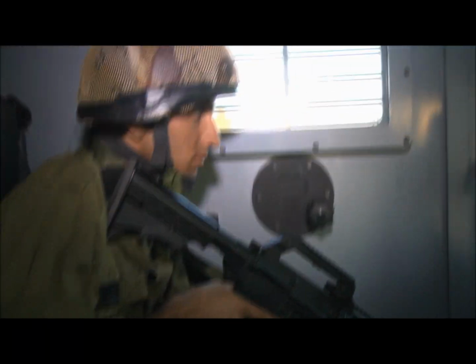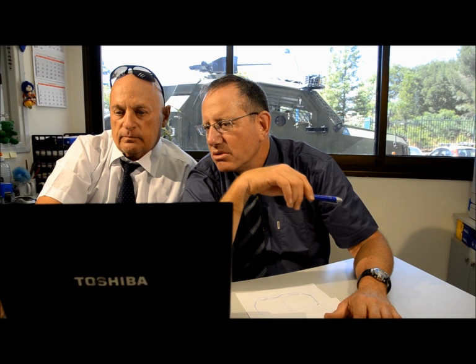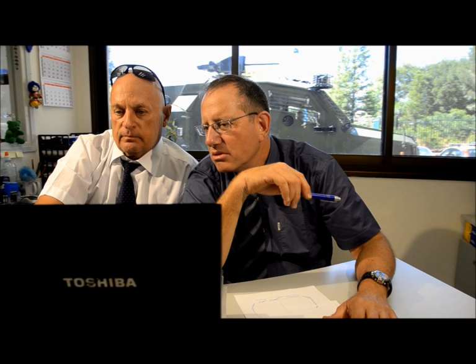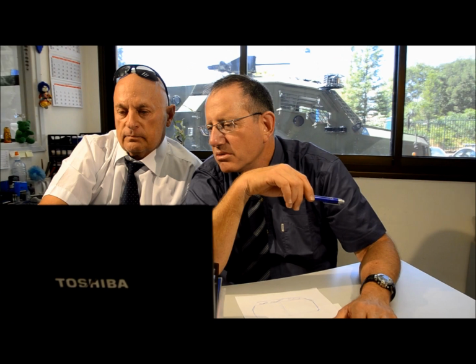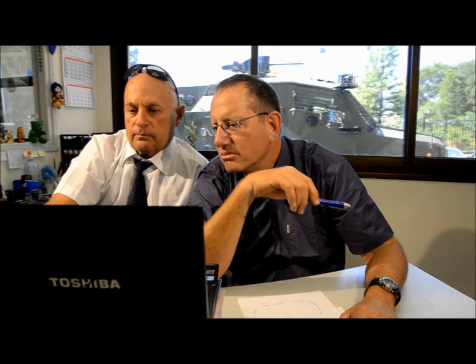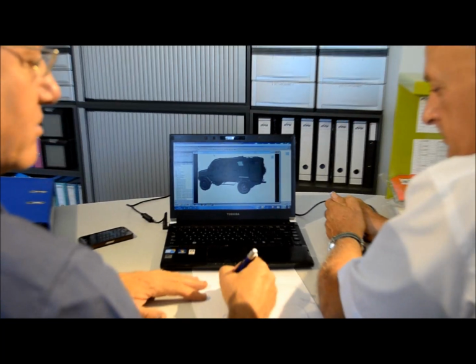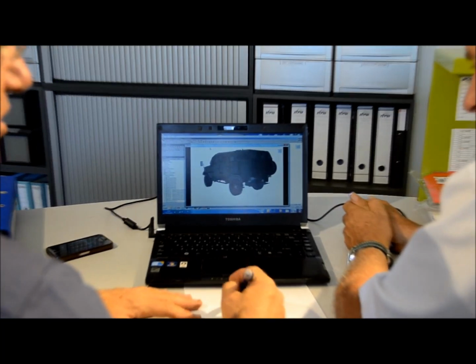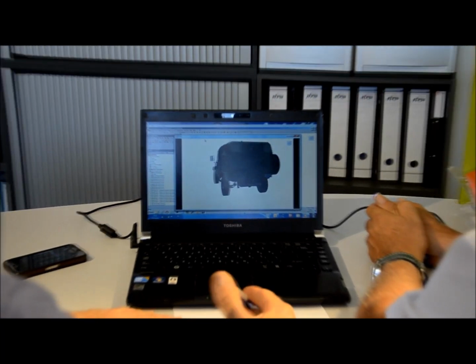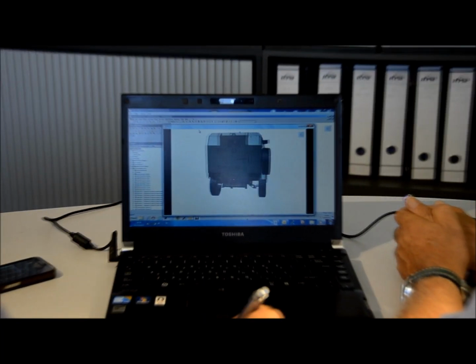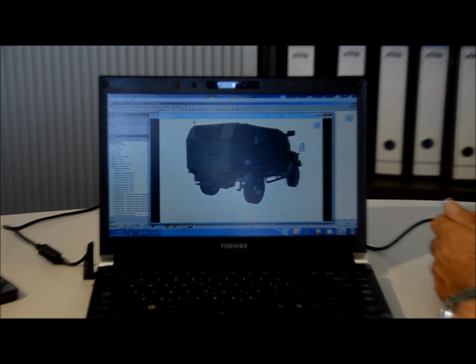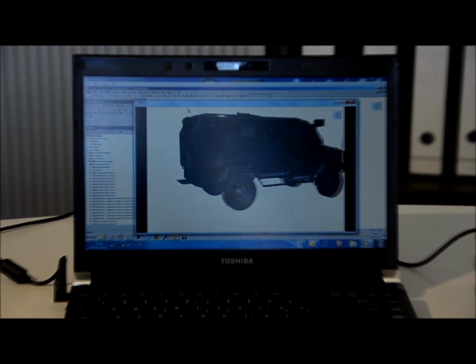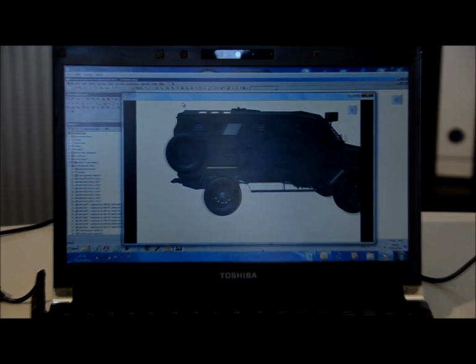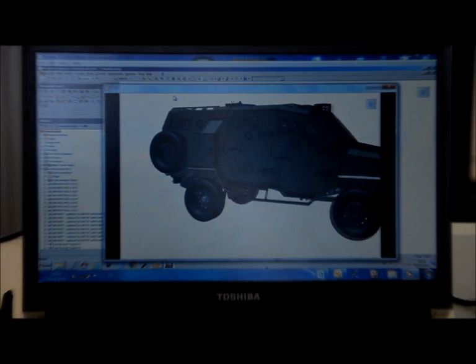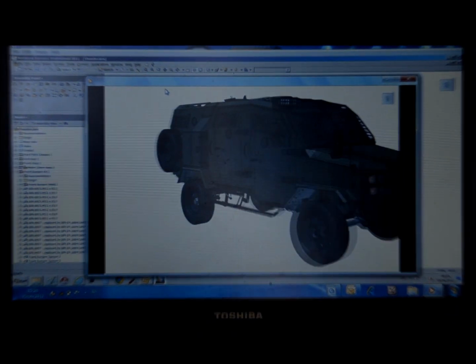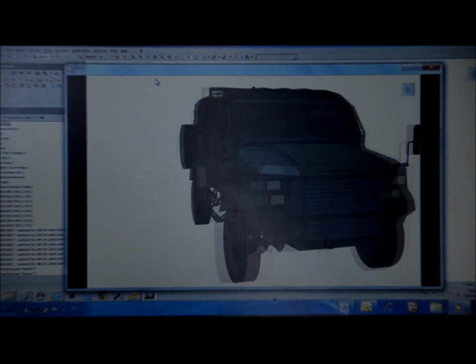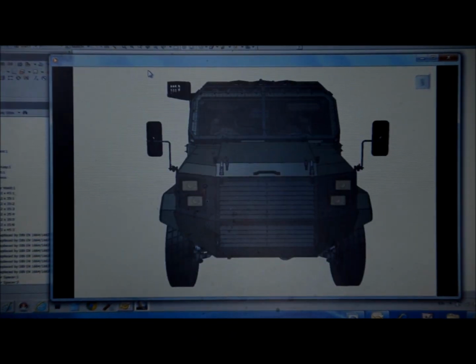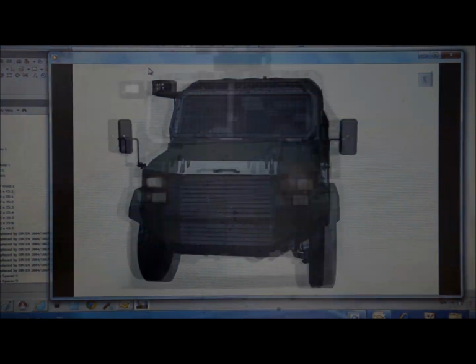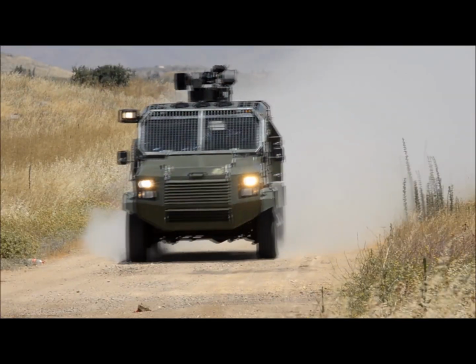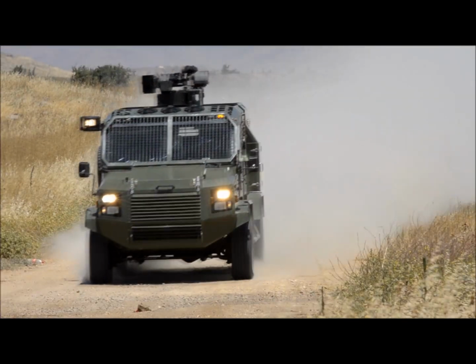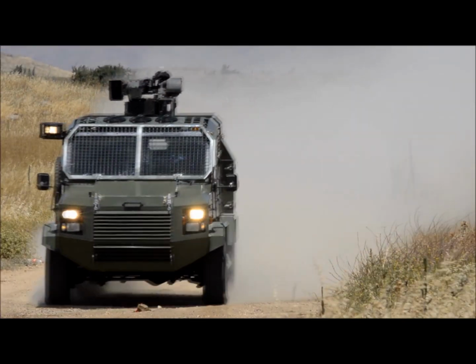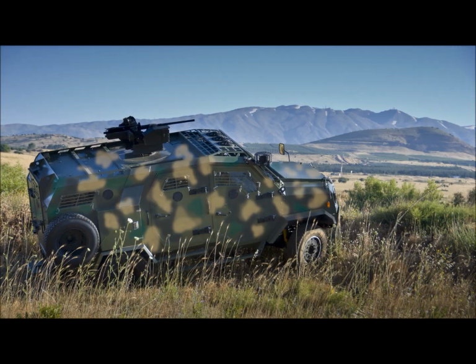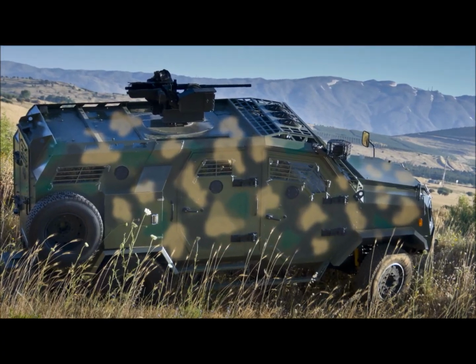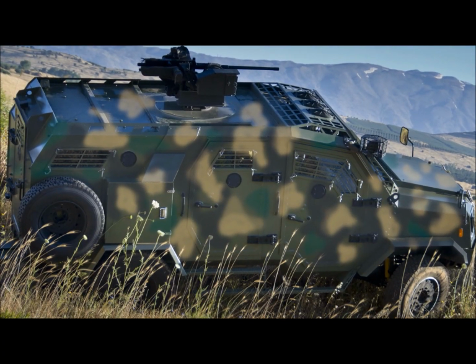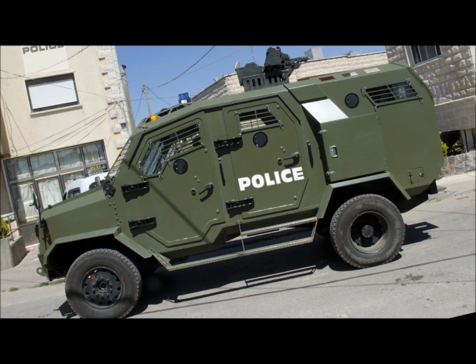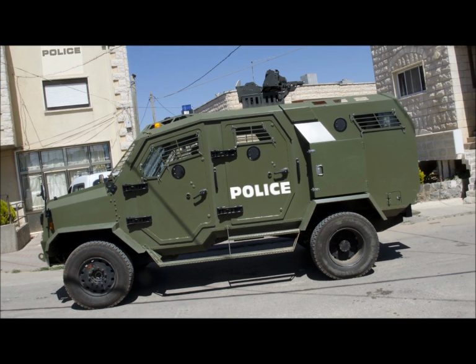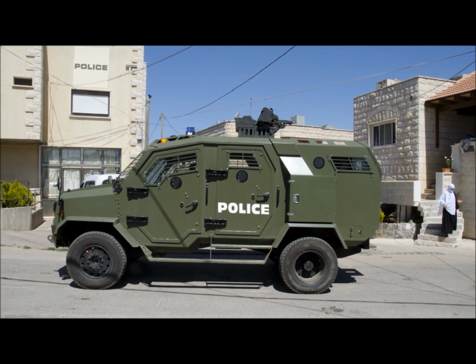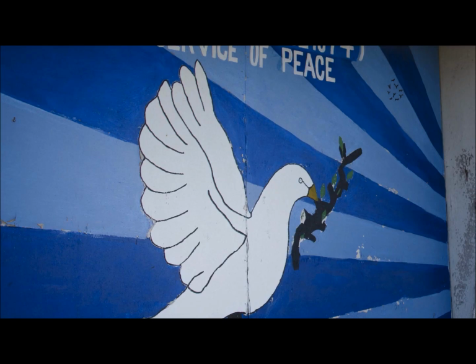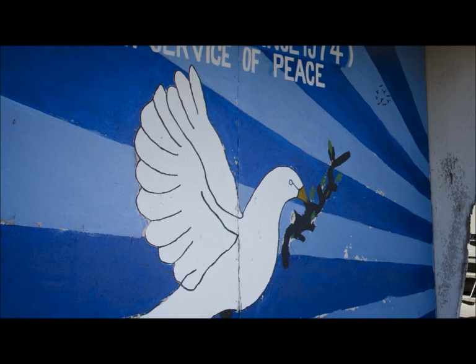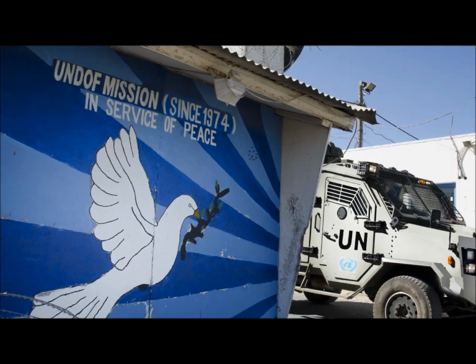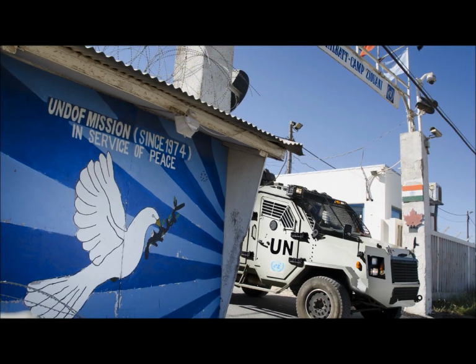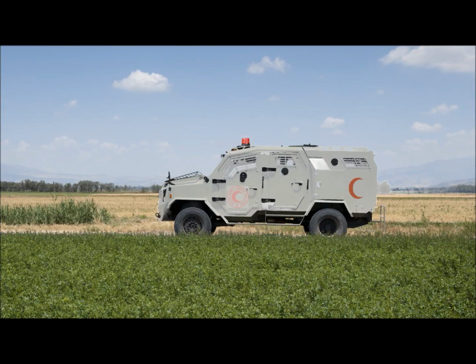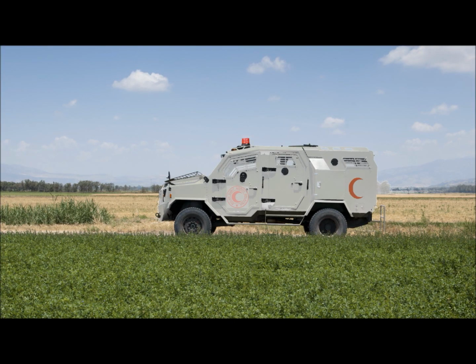Developed by Gaia Automotive Industries Limited, the Thunder is in extensive operational service with various armed forces worldwide as a personnel carrier, police logistics vehicle, peacekeeping vehicle, and ambulance.